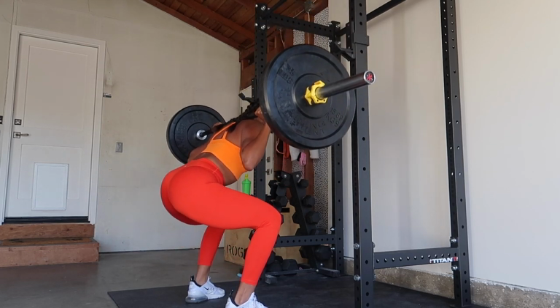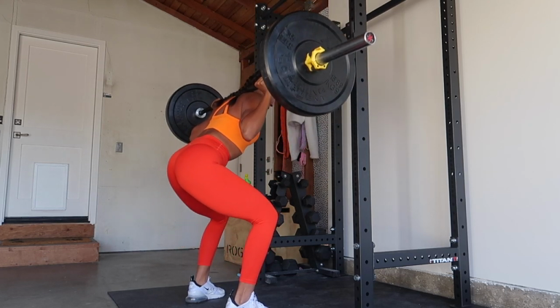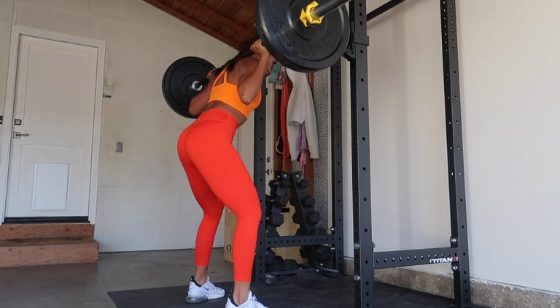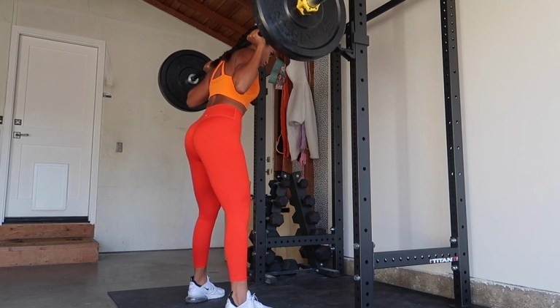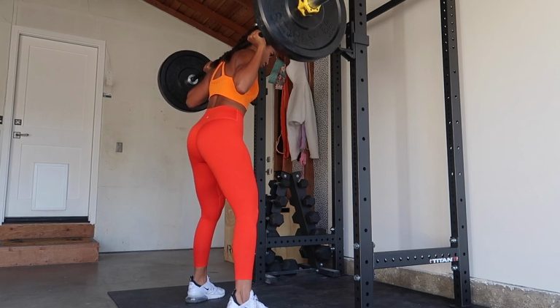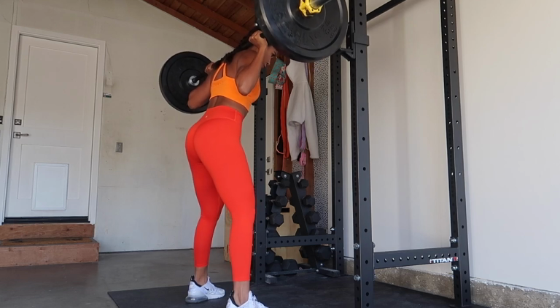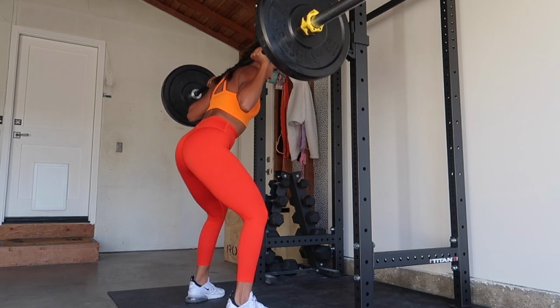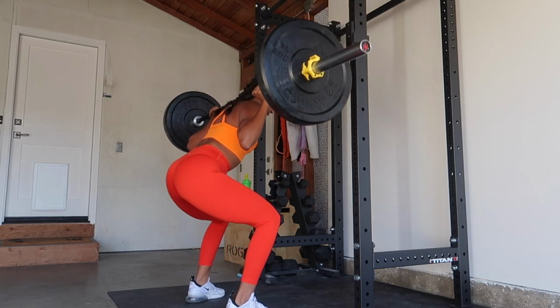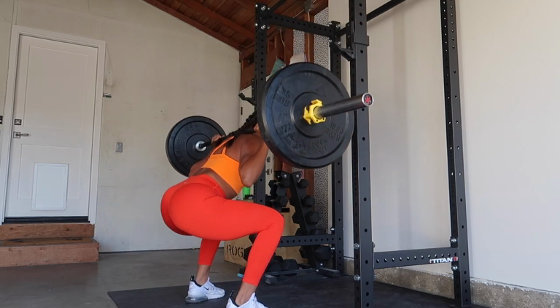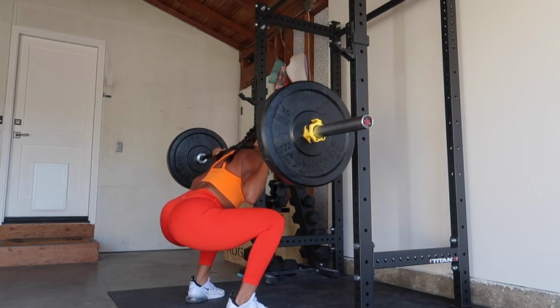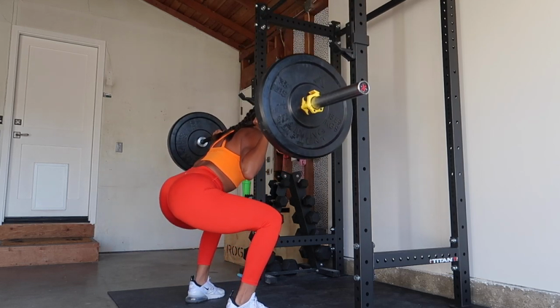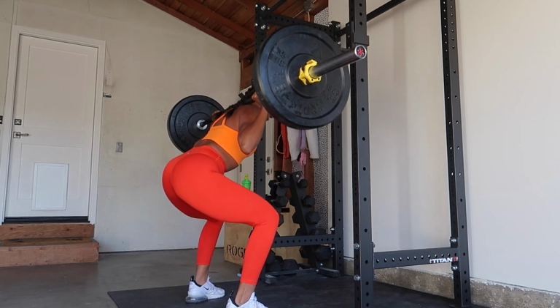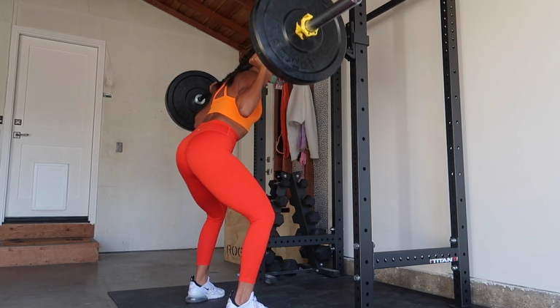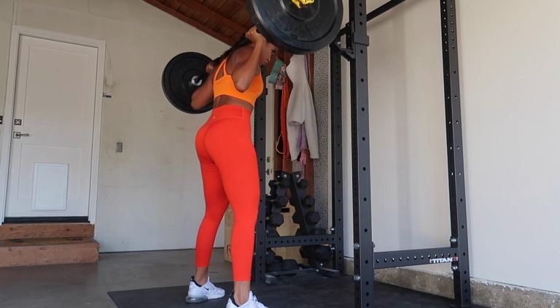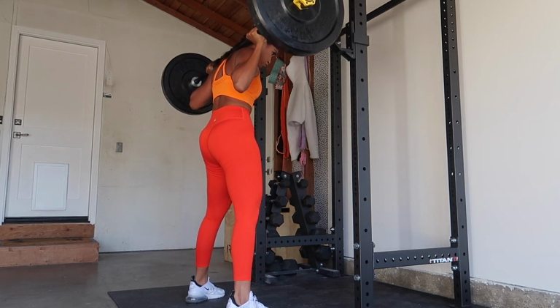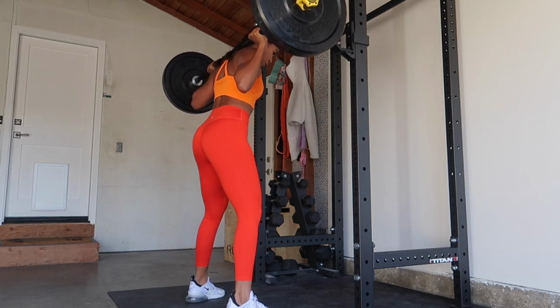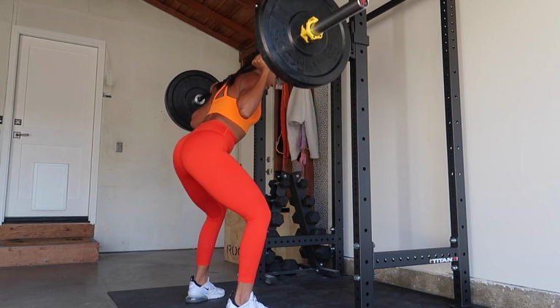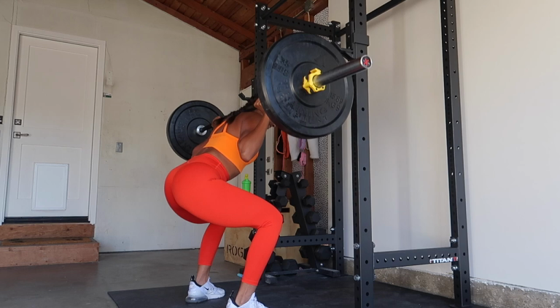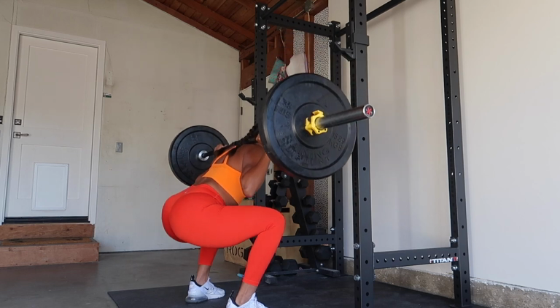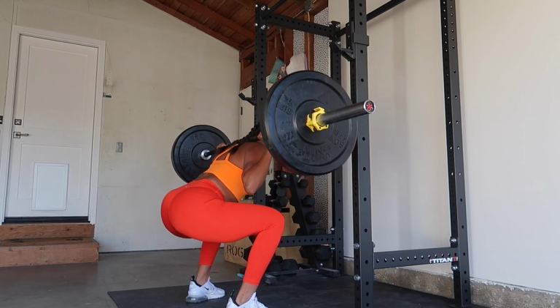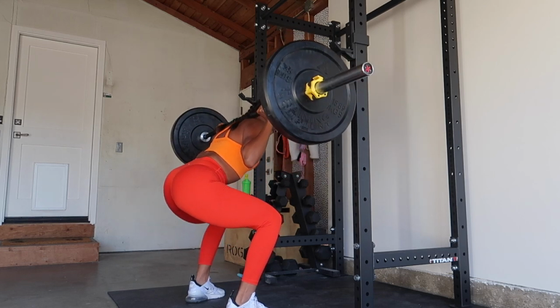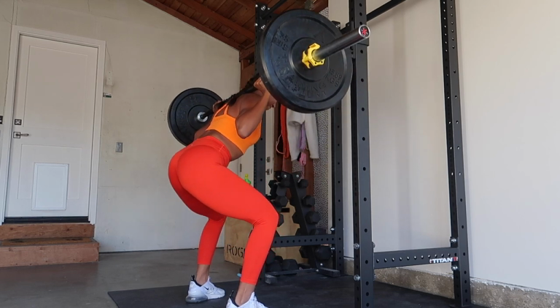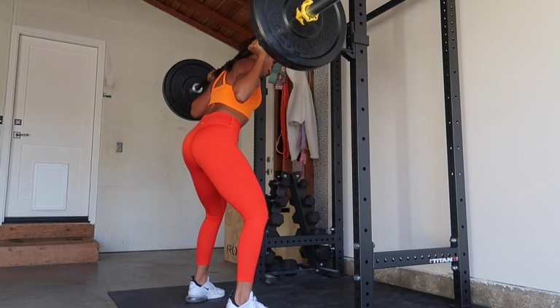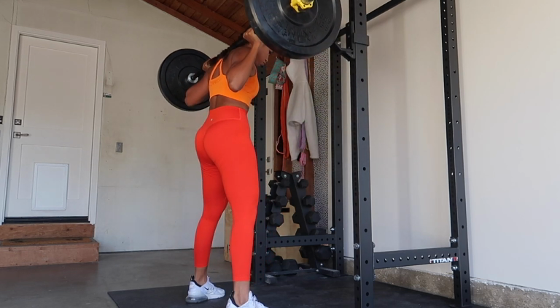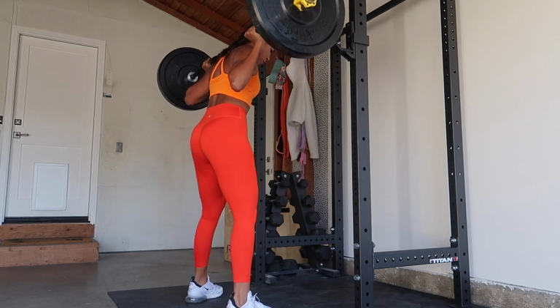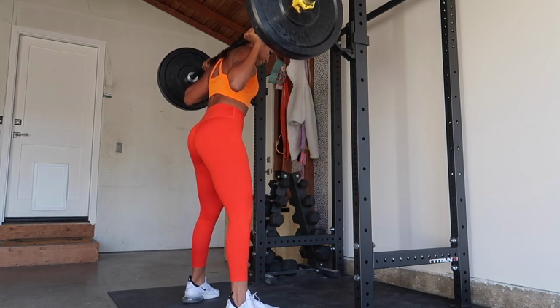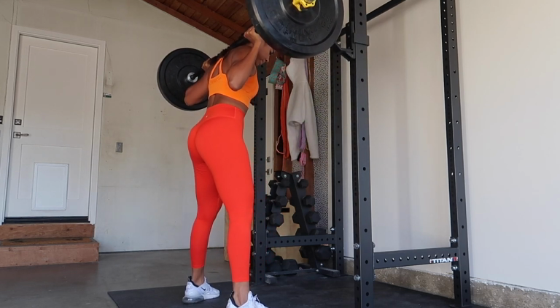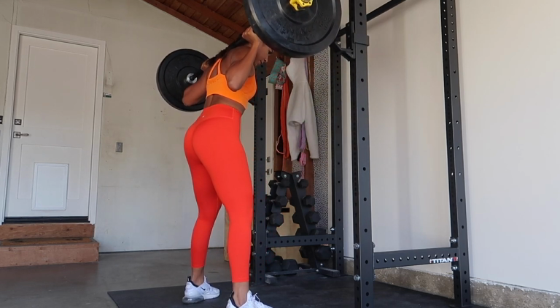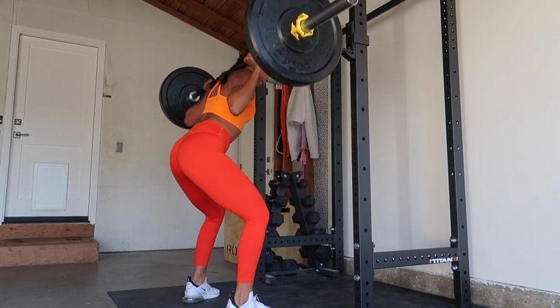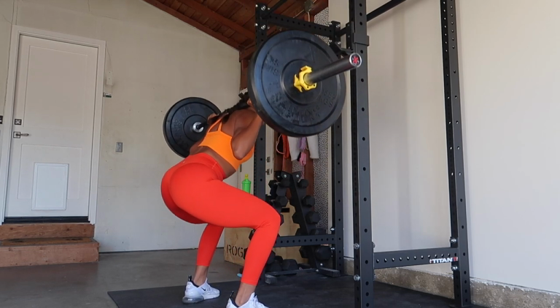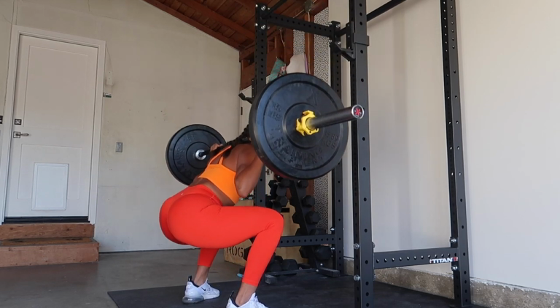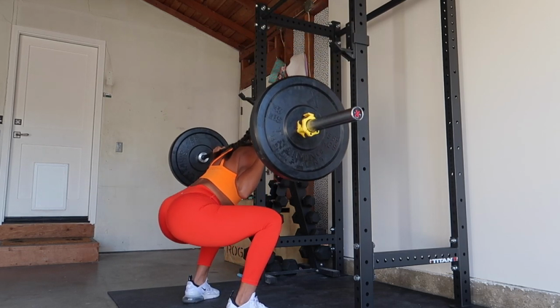It wasn't until I realized that you really just have to leave your ego at the door and make sure you're lifting properly. That way you can improve and not get injured, because we don't want any injuries.